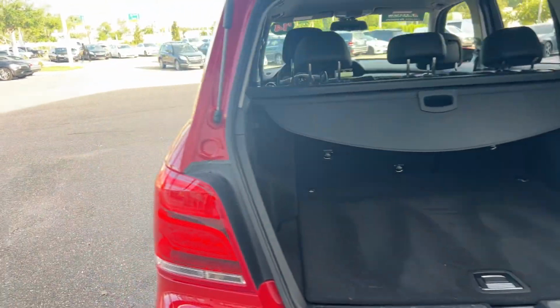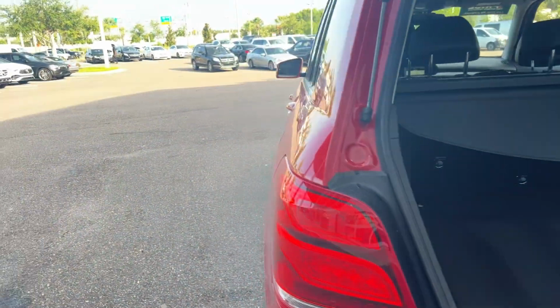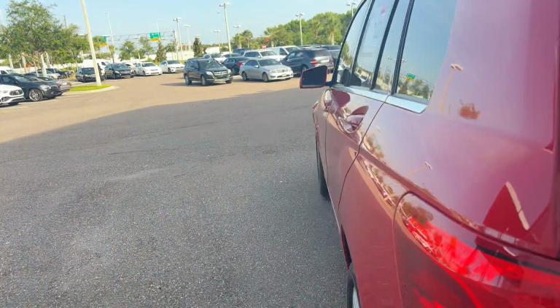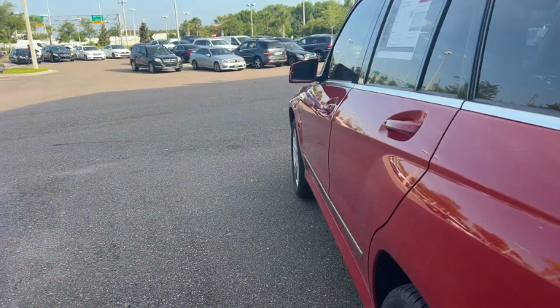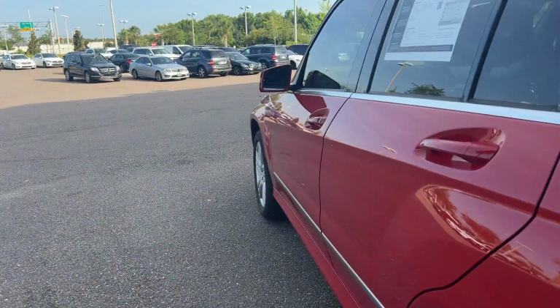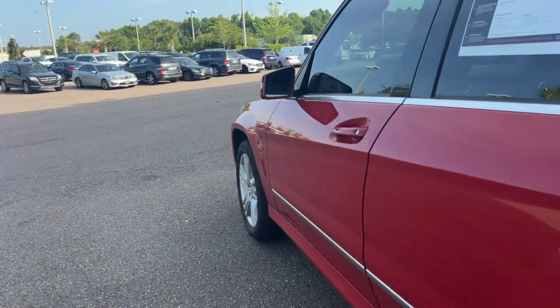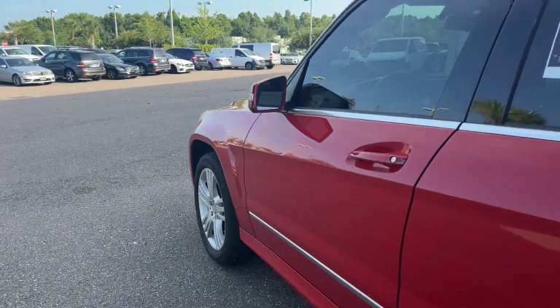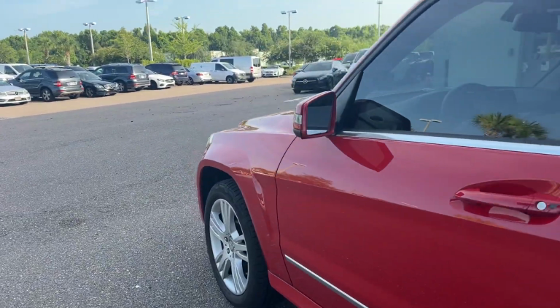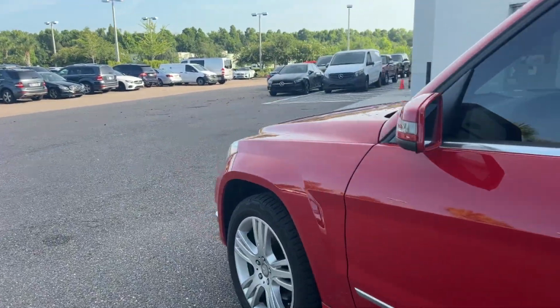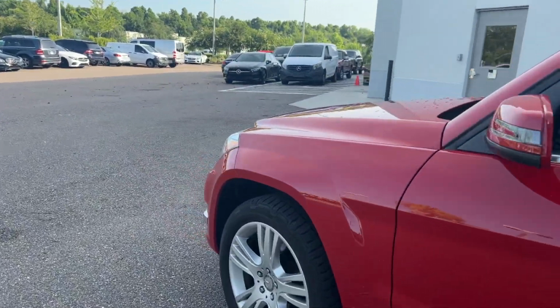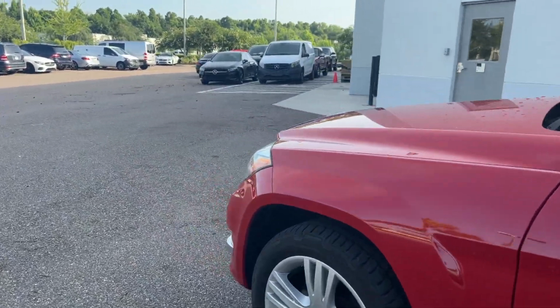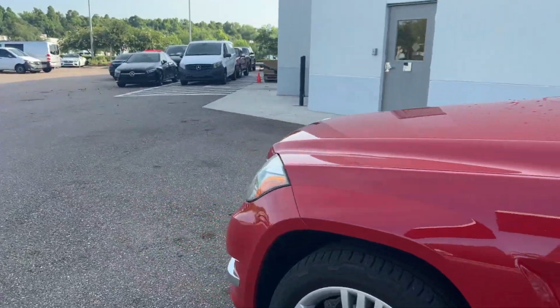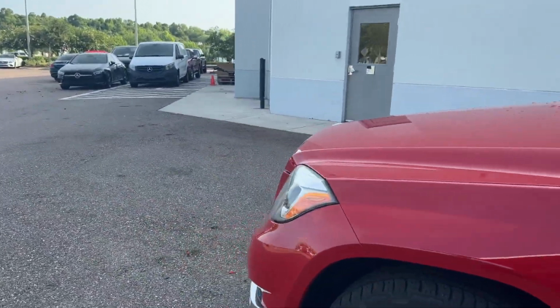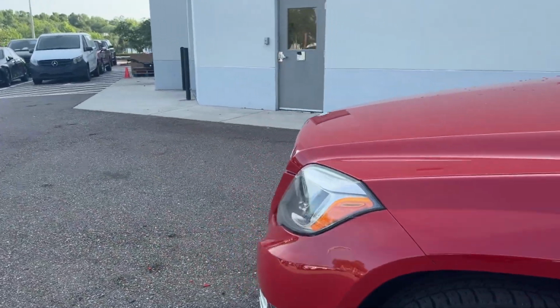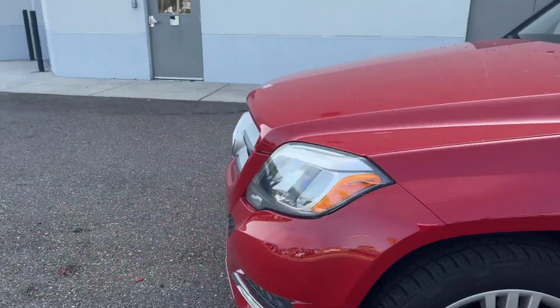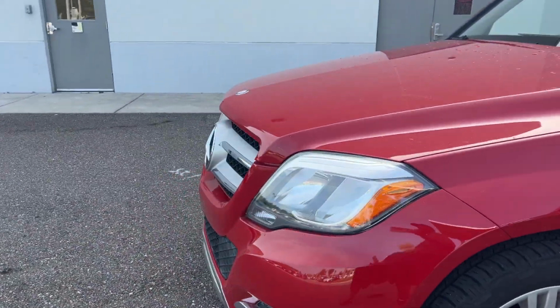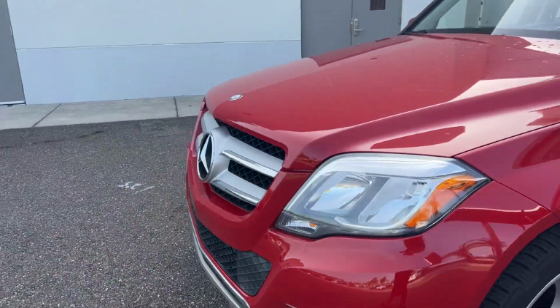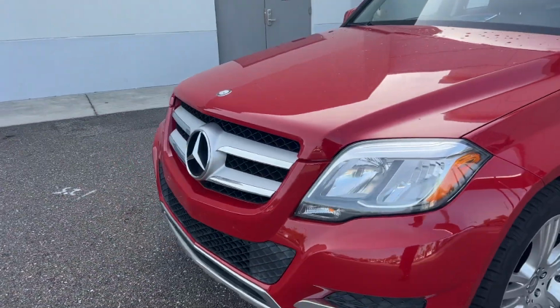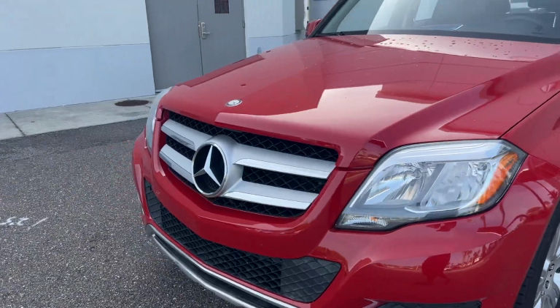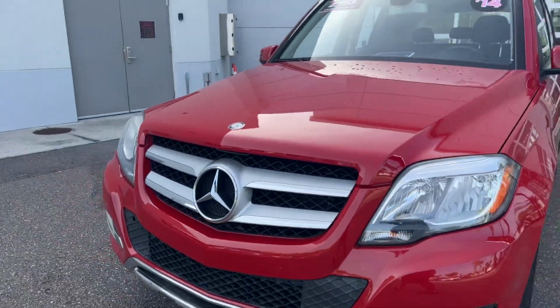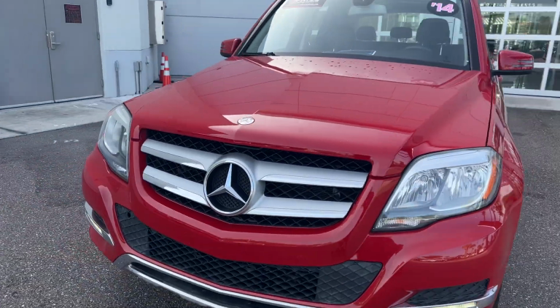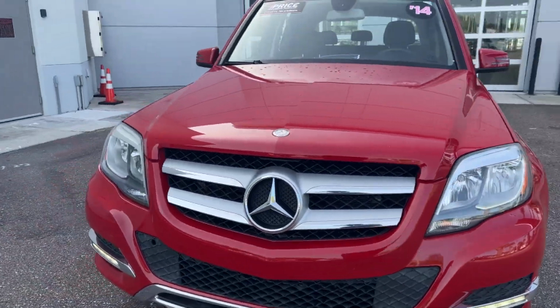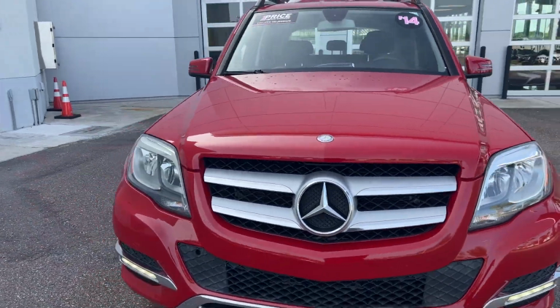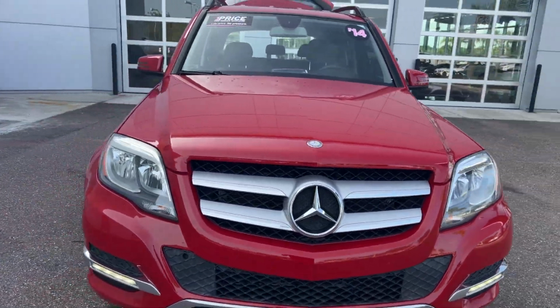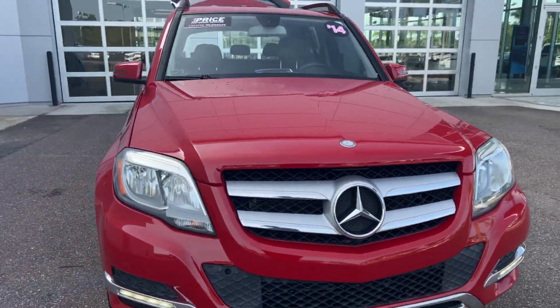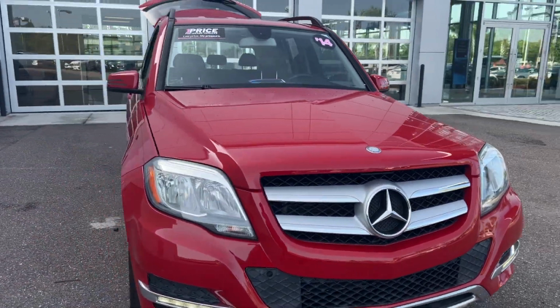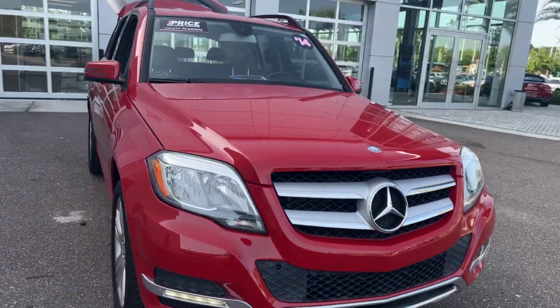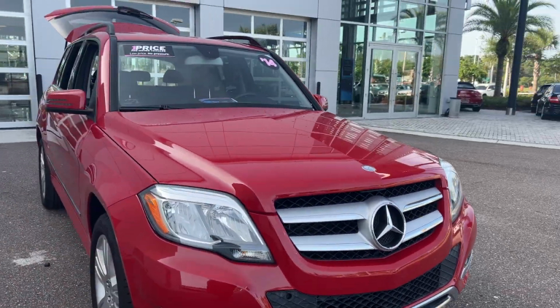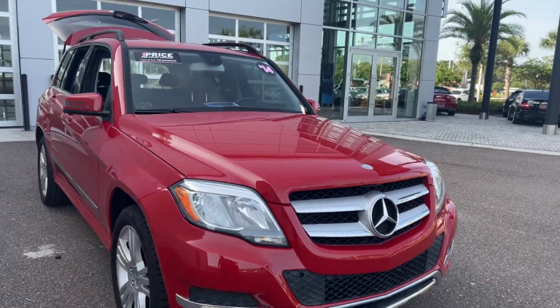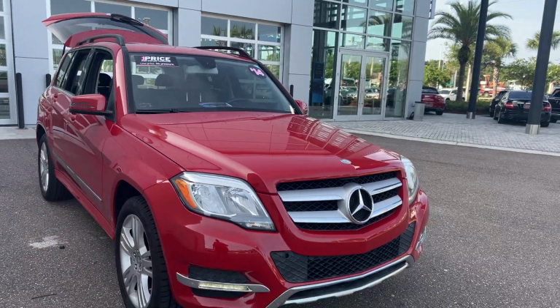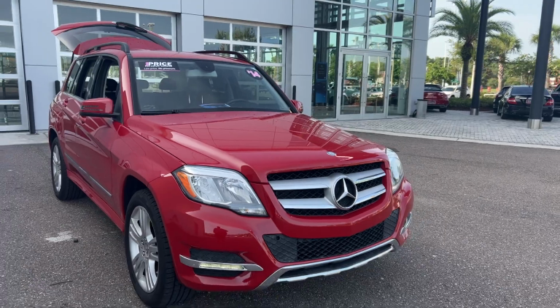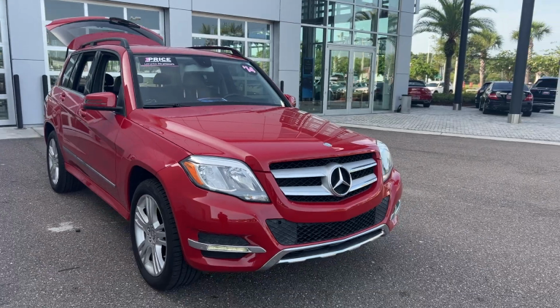This vehicle is powered by a 3.5-liter six-cylinder engine, so it's got power. And like all pre-owned vehicles, Mercedes-Benz Wesley Chapel has a five-day, 250-mile money-back guarantee.